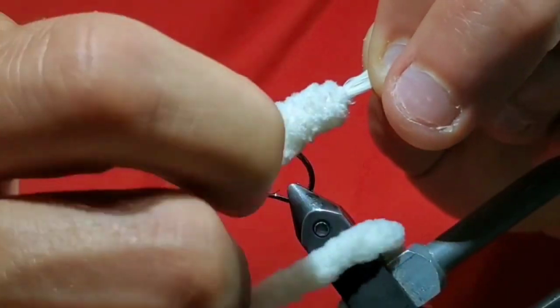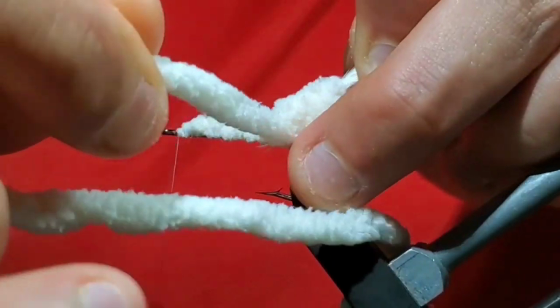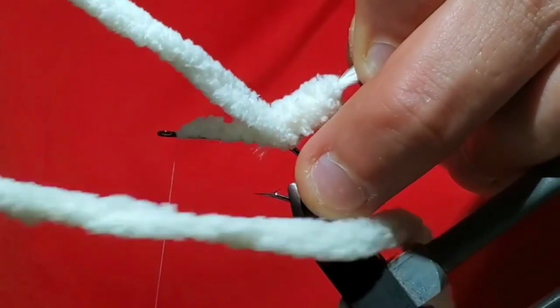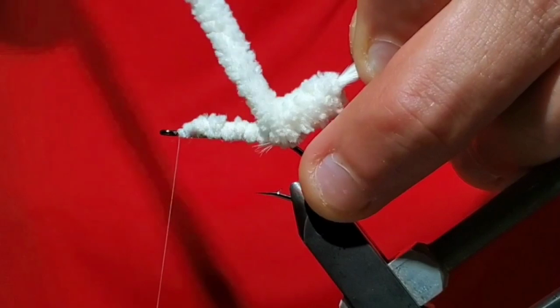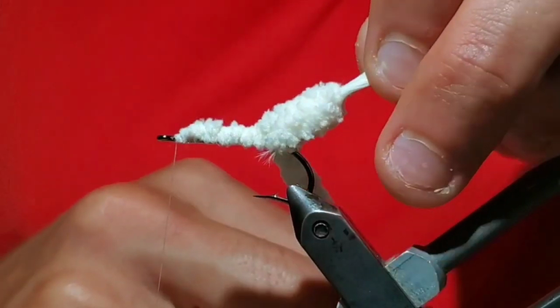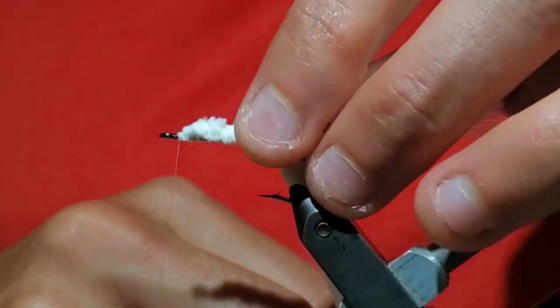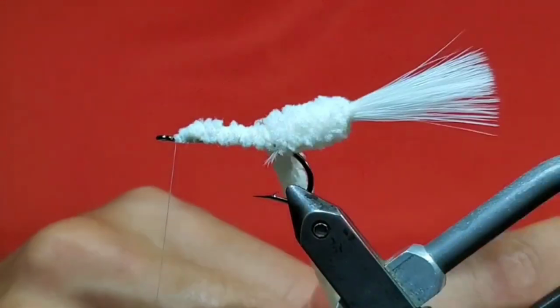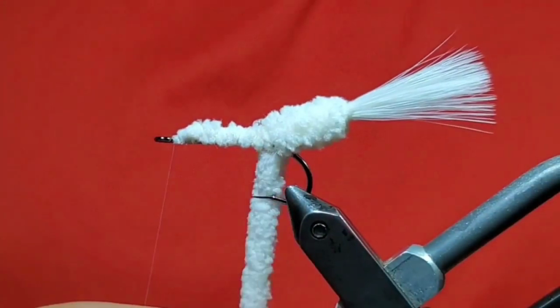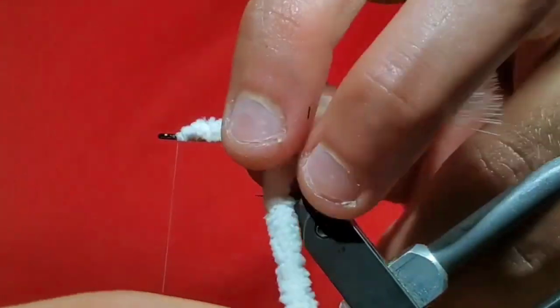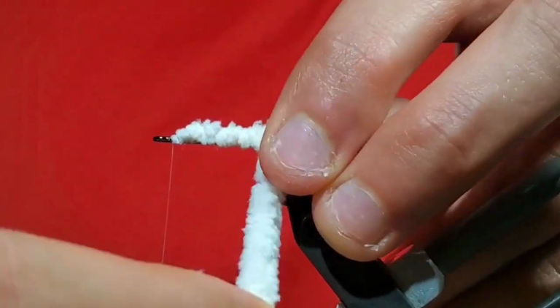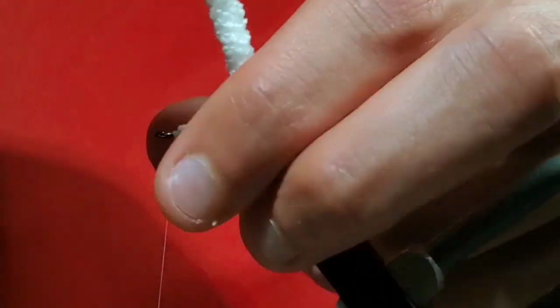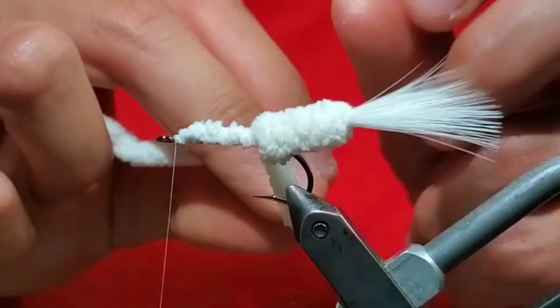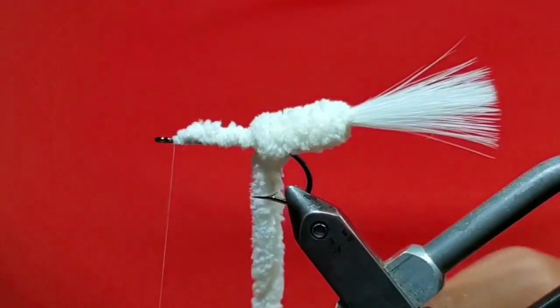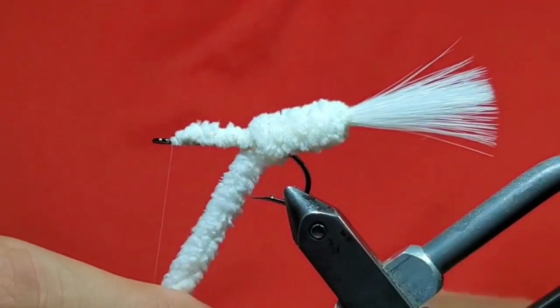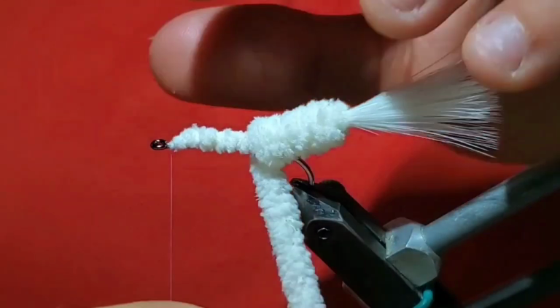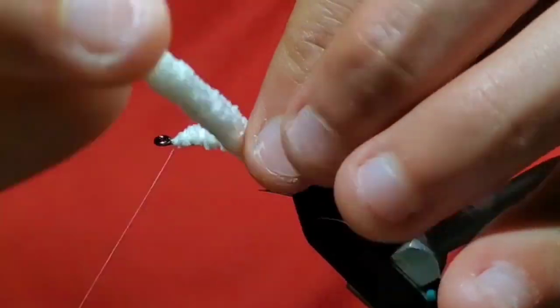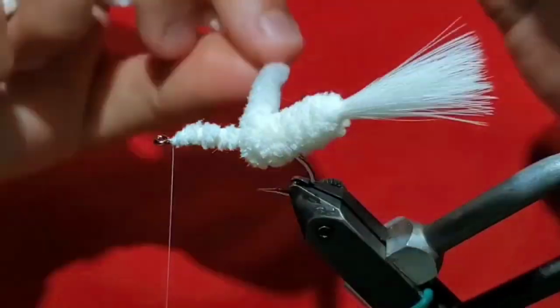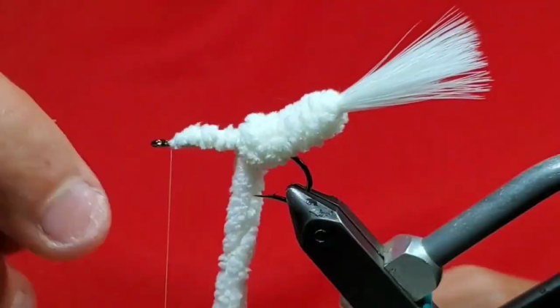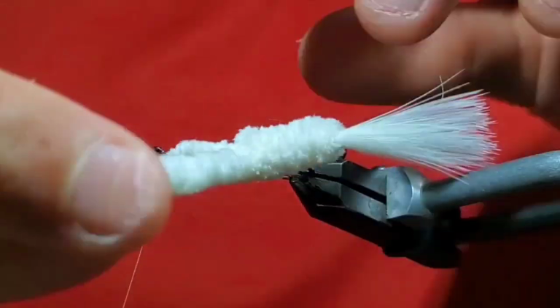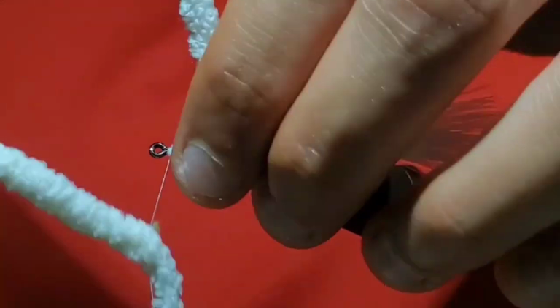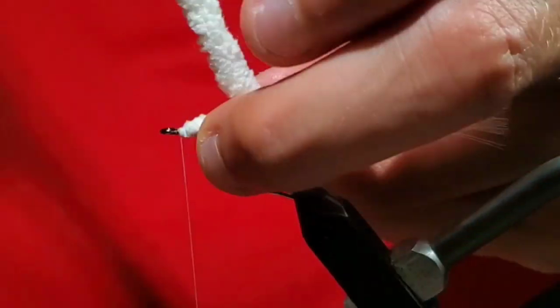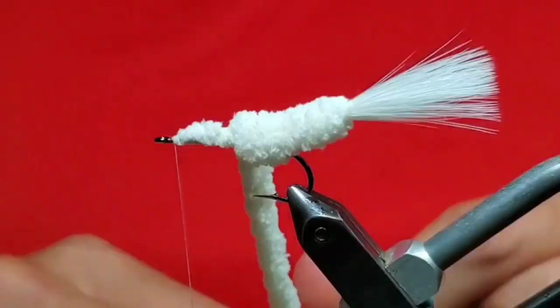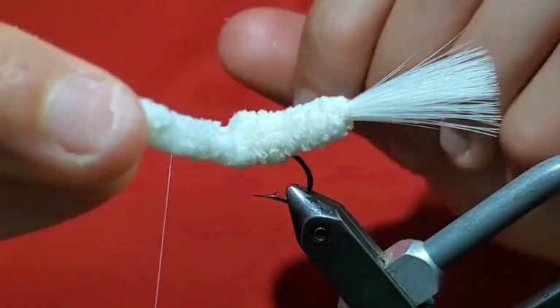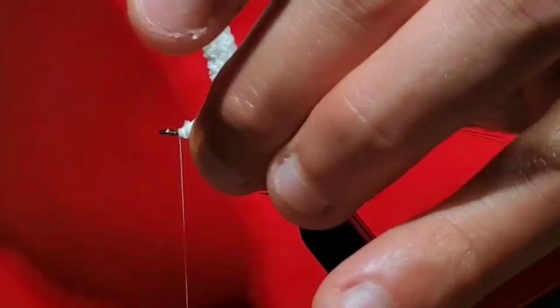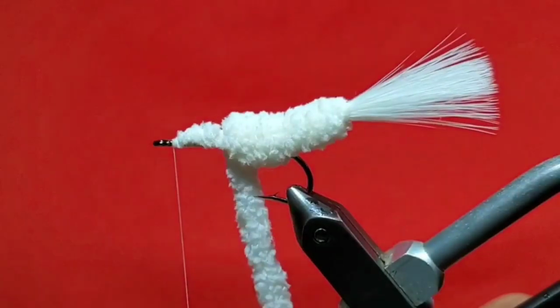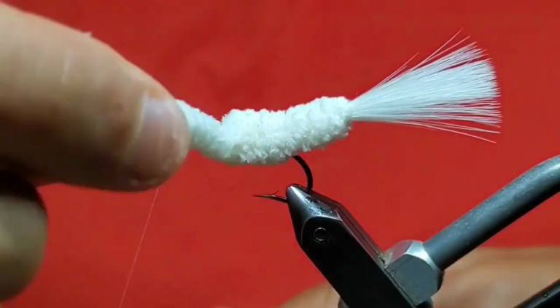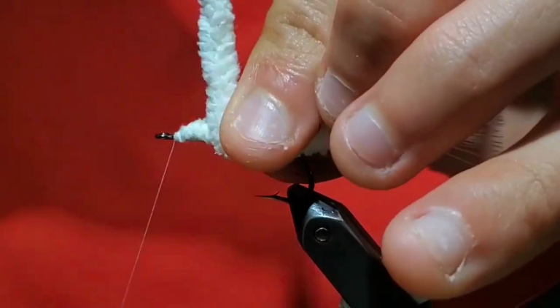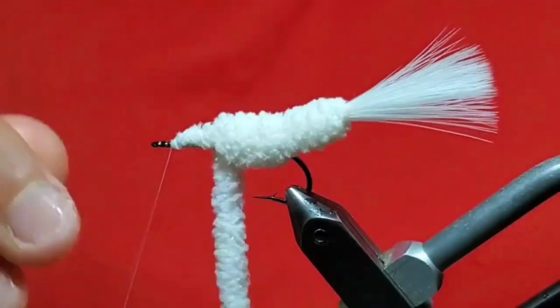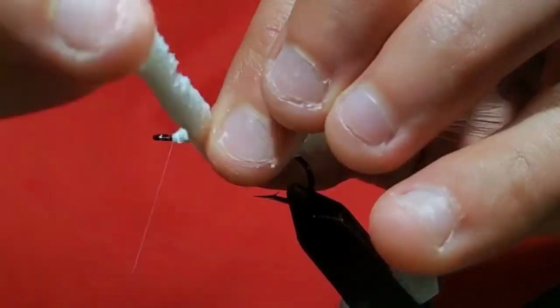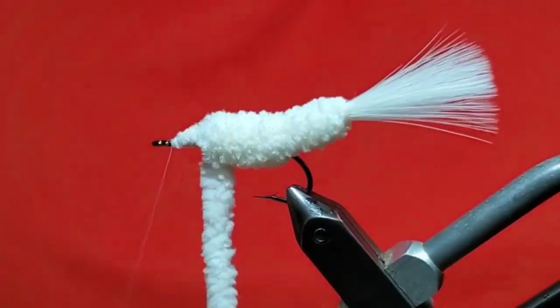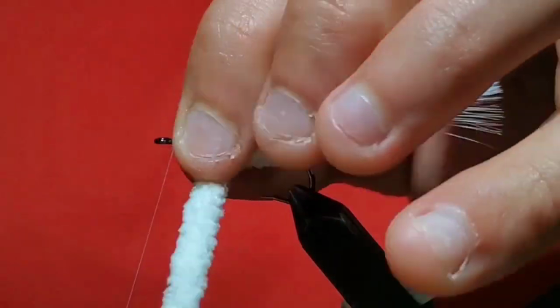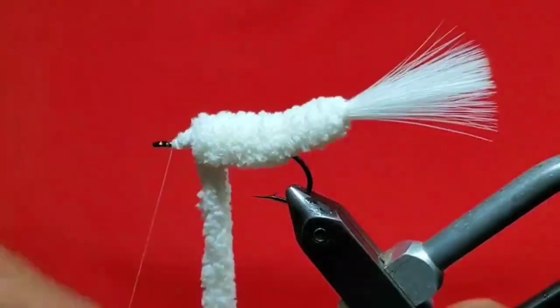Now start wrapping the baby yarn around the area covered with thread that was not yet on the hook. Make about four or five wraps, and then once you reach the hook, go ahead and transfer your wraps of the baby yarn right onto the hook. Then just wrap up to just behind the eye. Make sure to push the fibers back in order to get a full body.